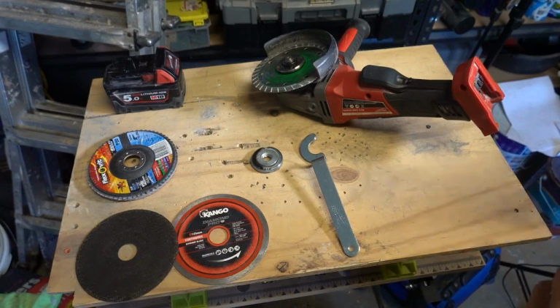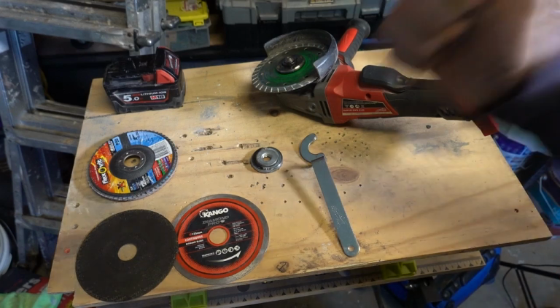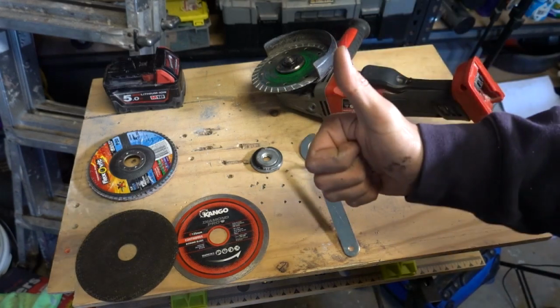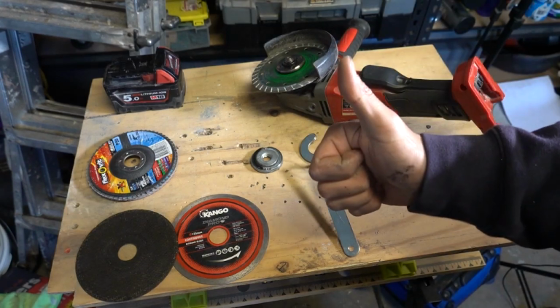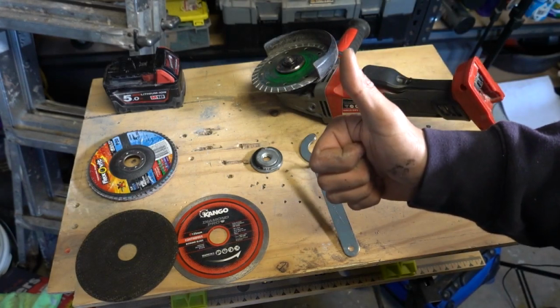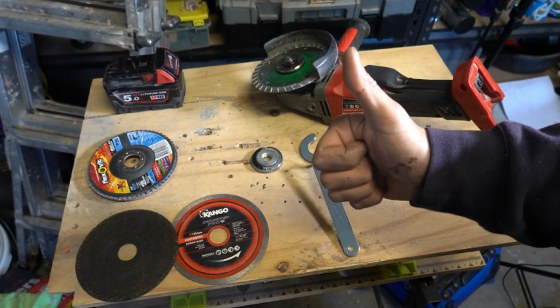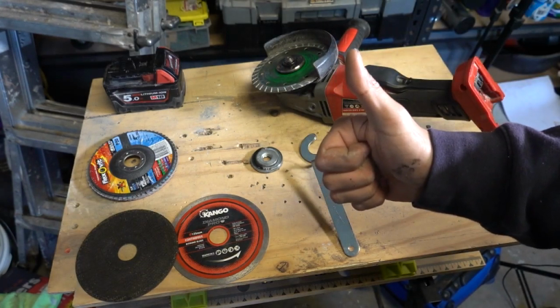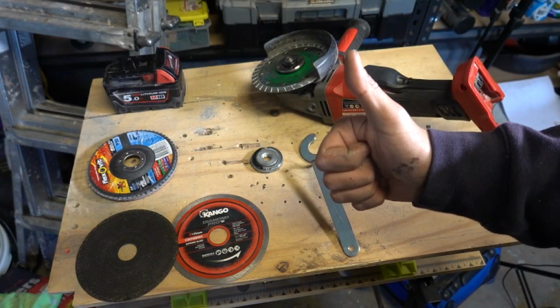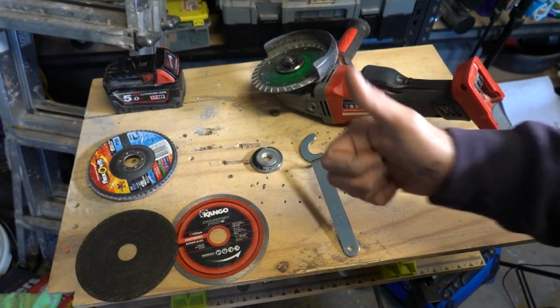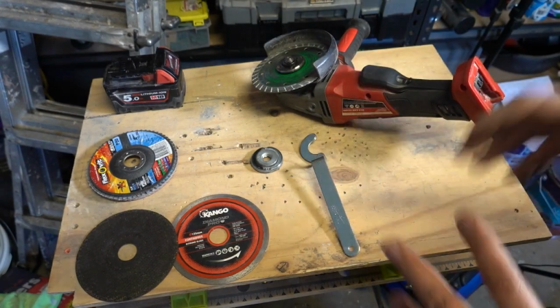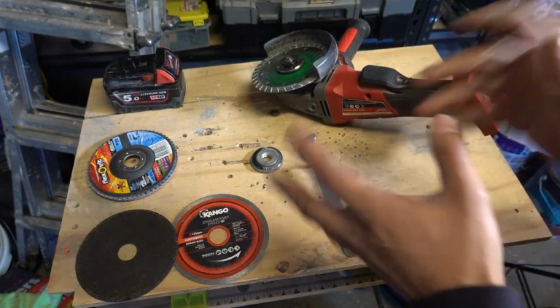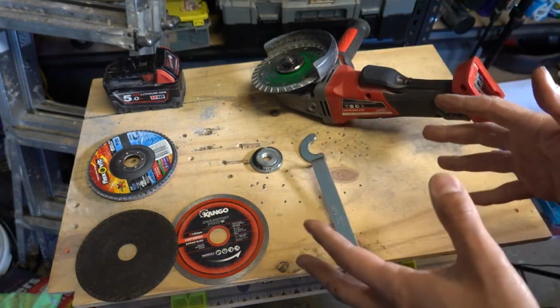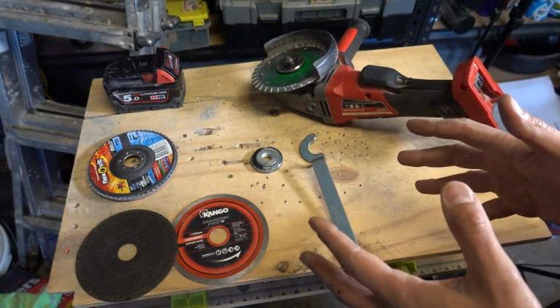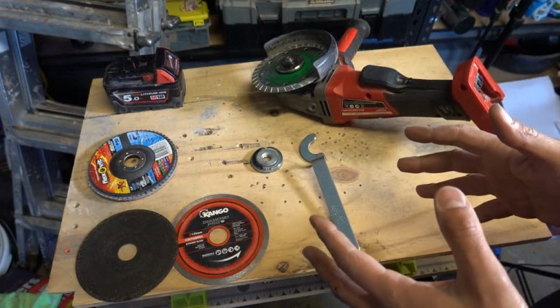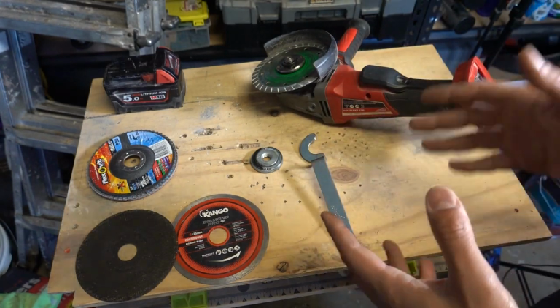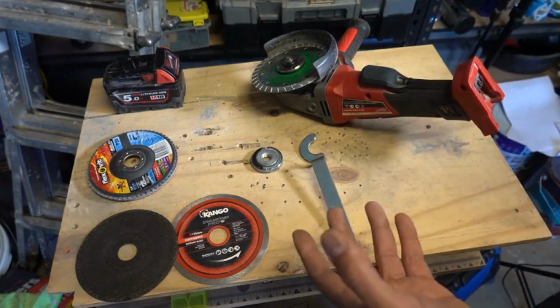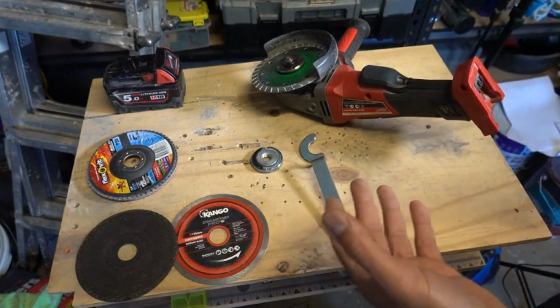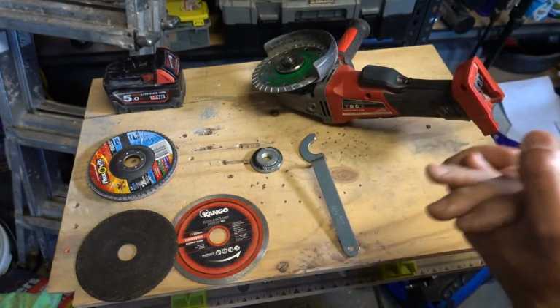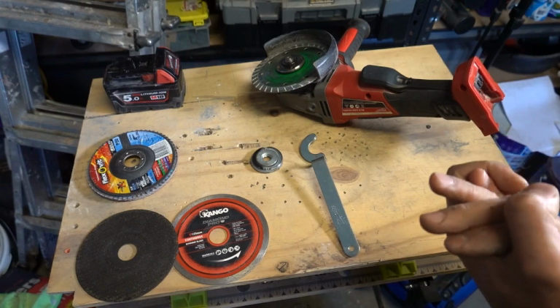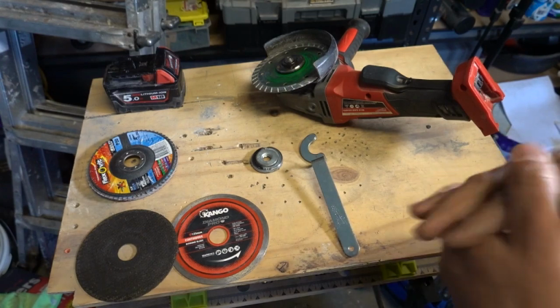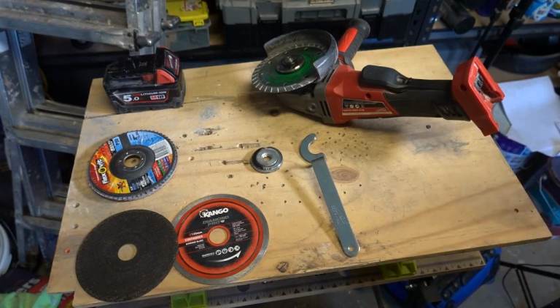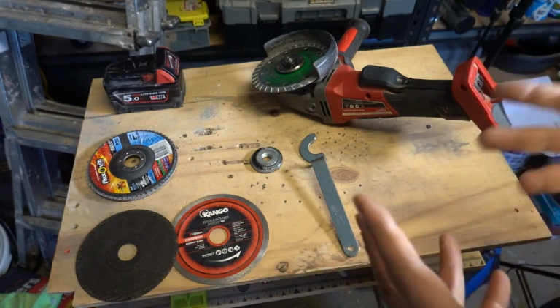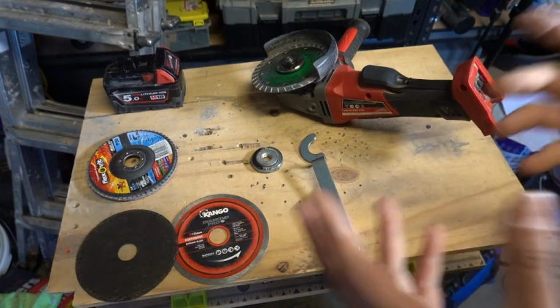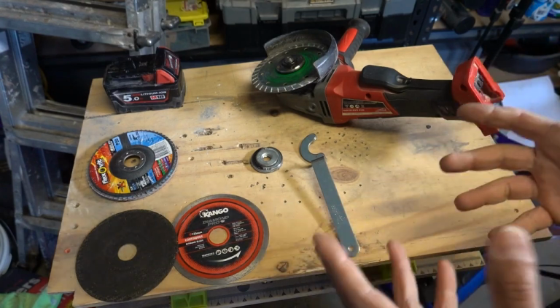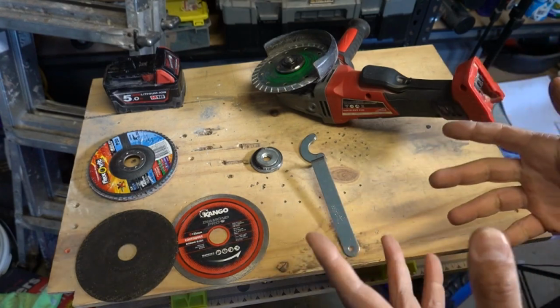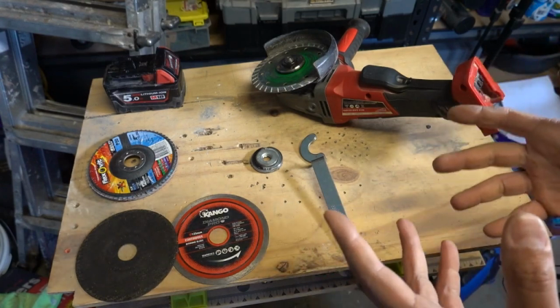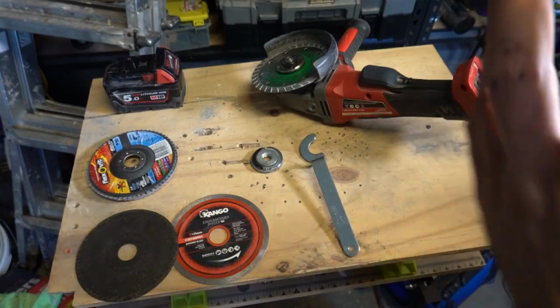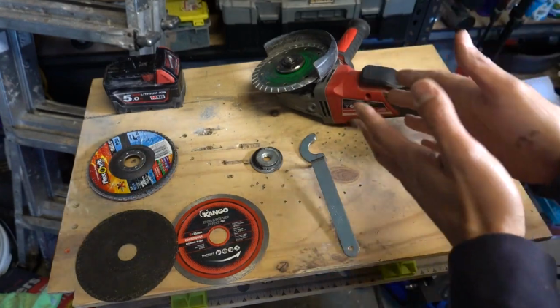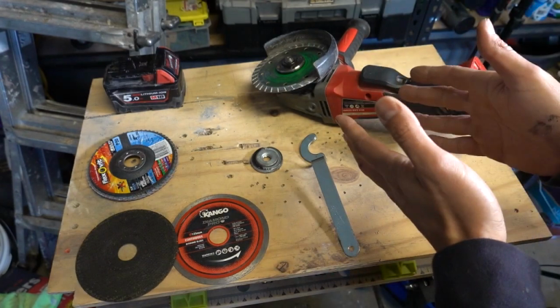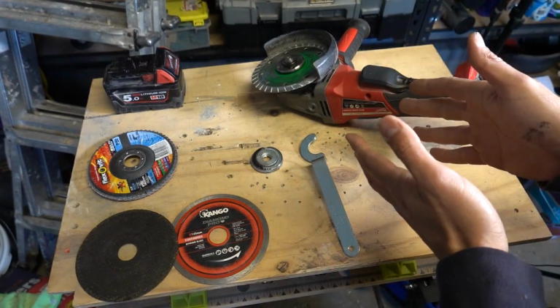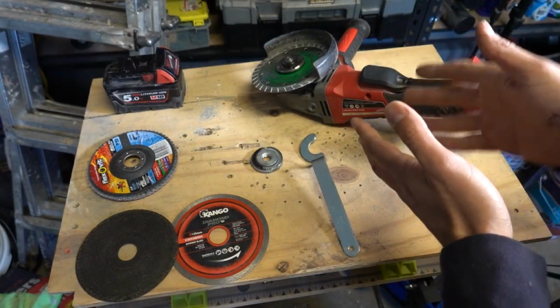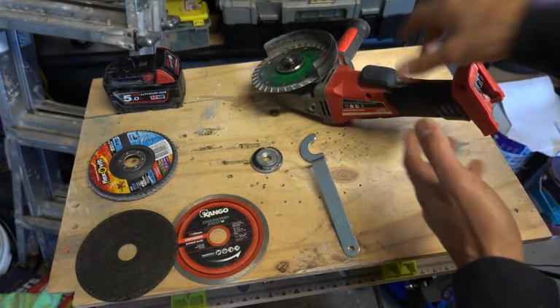What's going on guys, I'm Bill and welcome to Bill's How To. Today I've got an awesome little video for you guys on a solution to a very common problem that's to do with angle grinders.